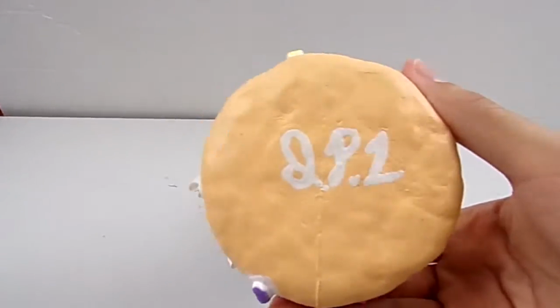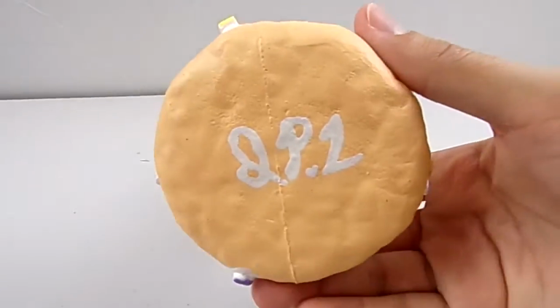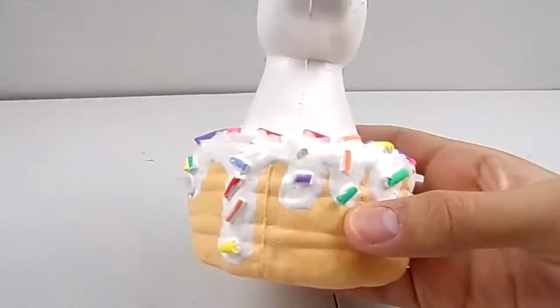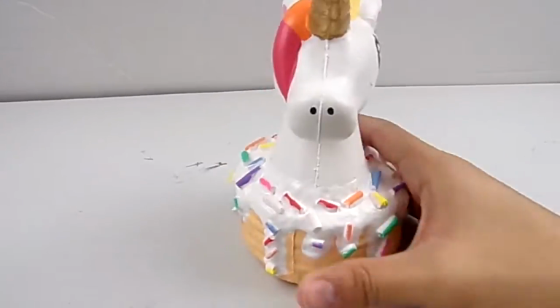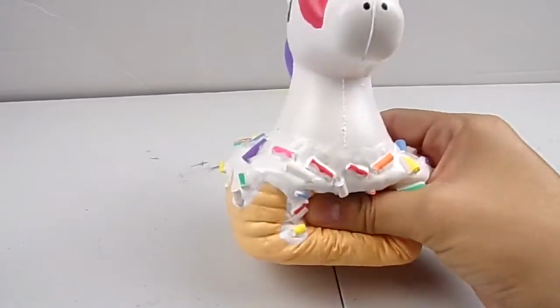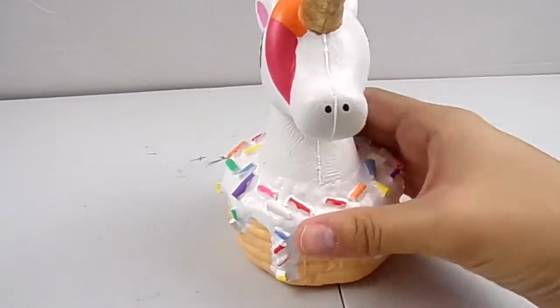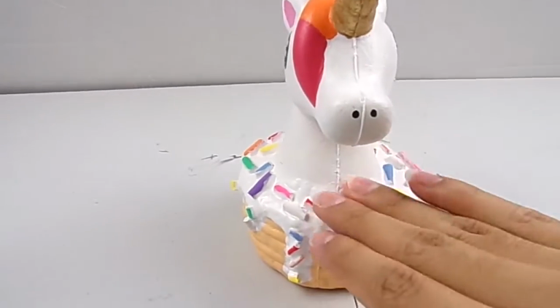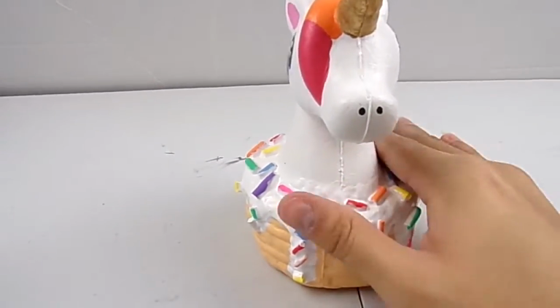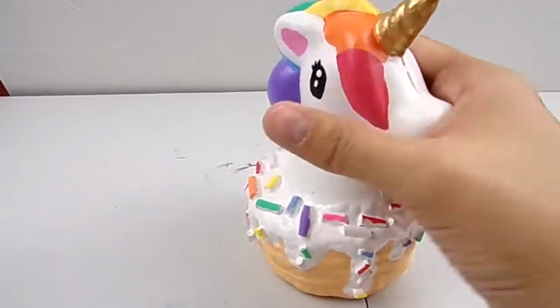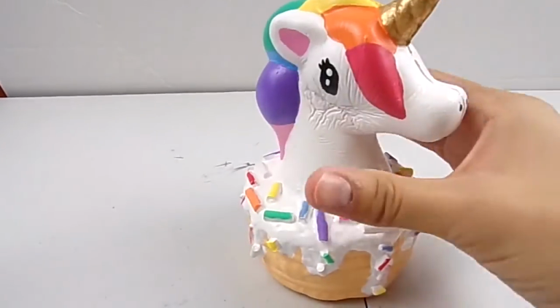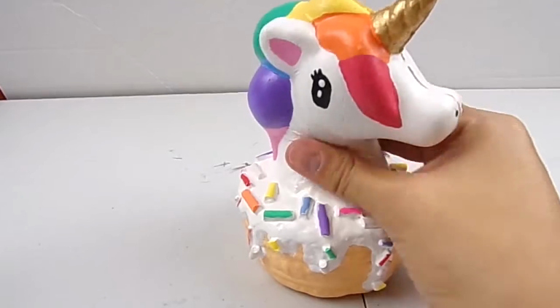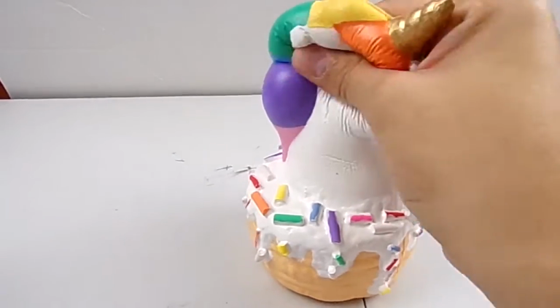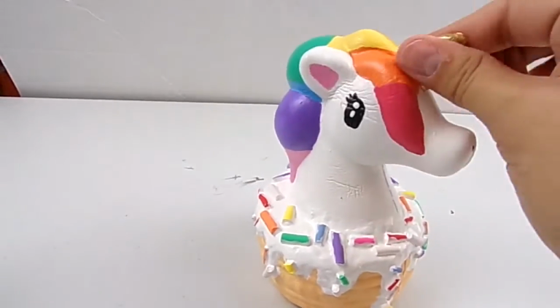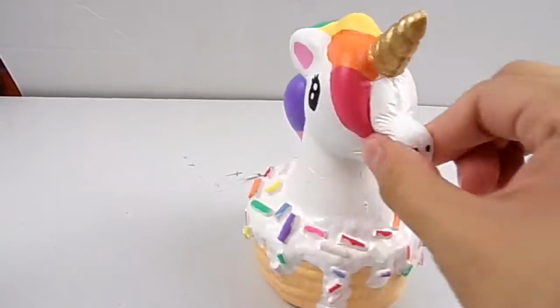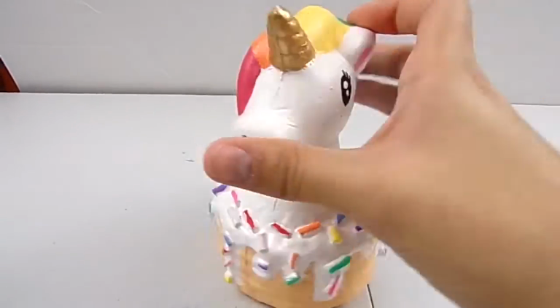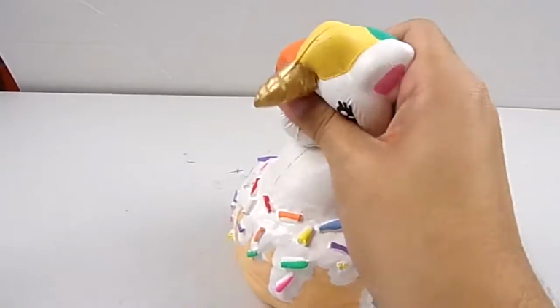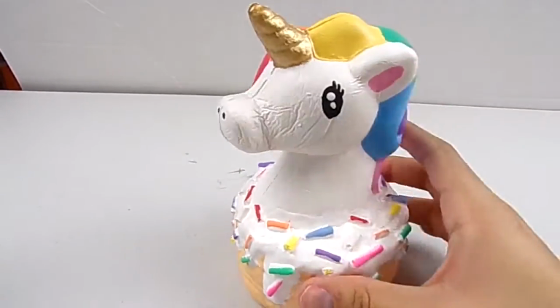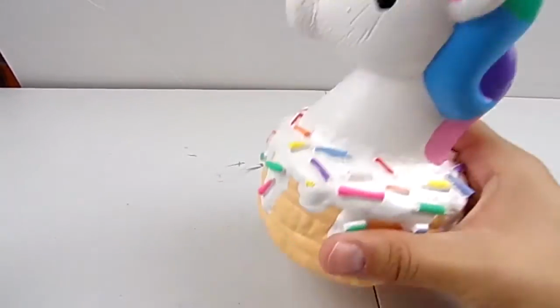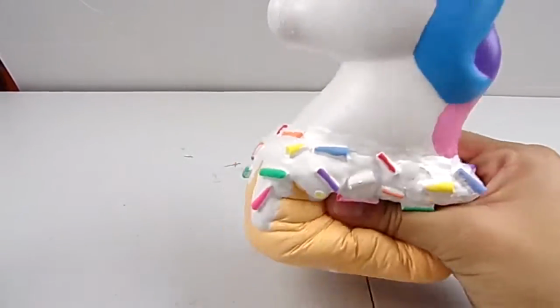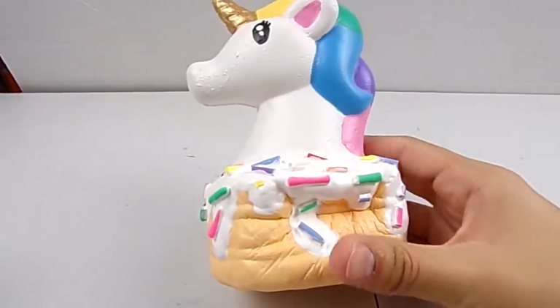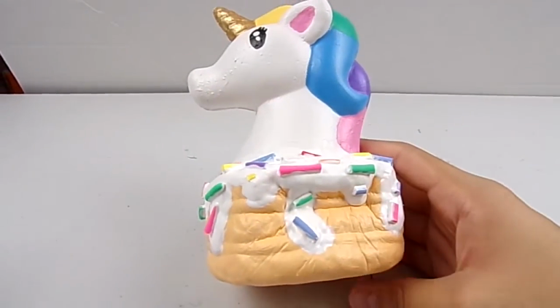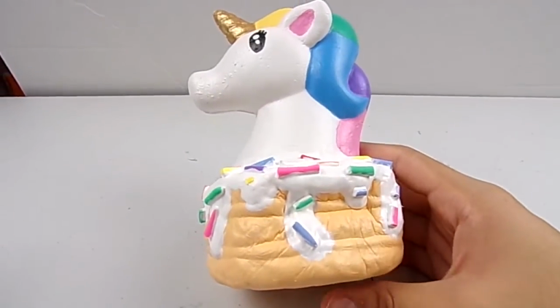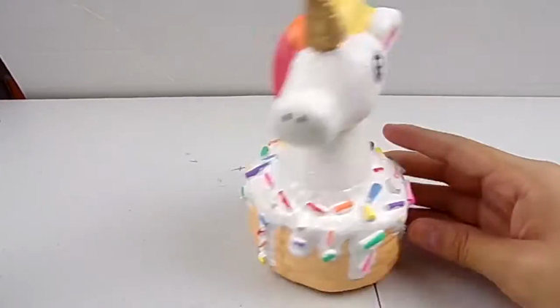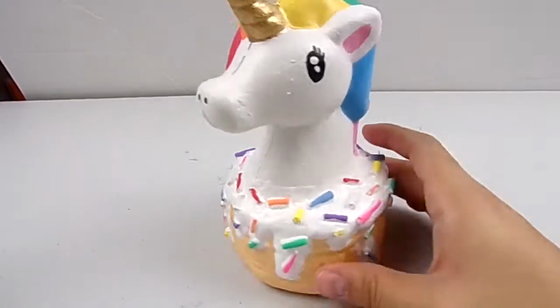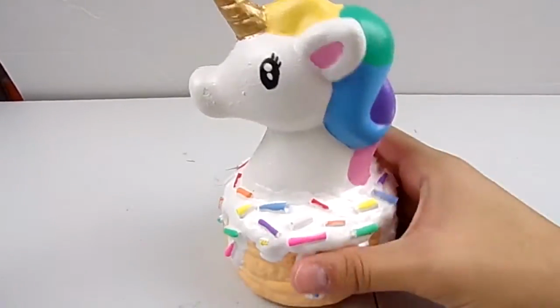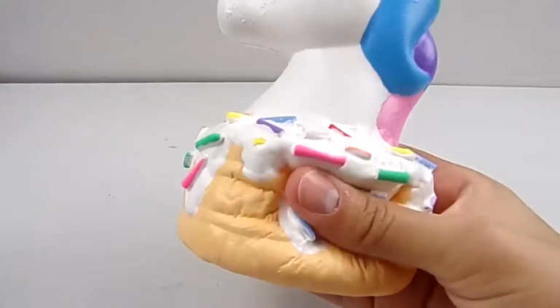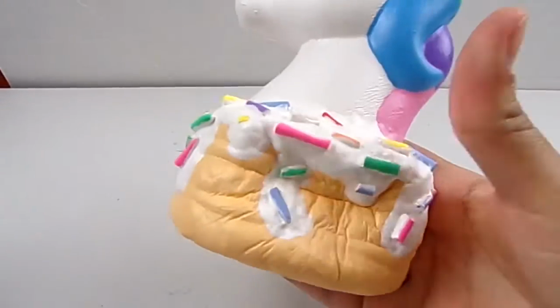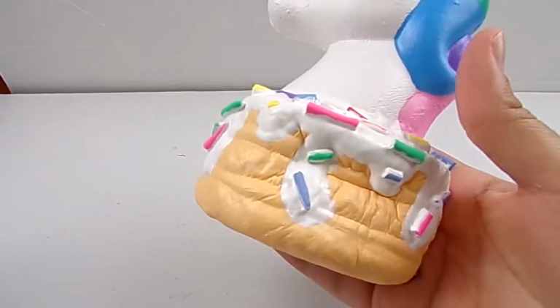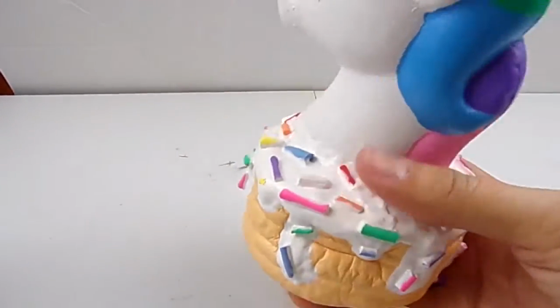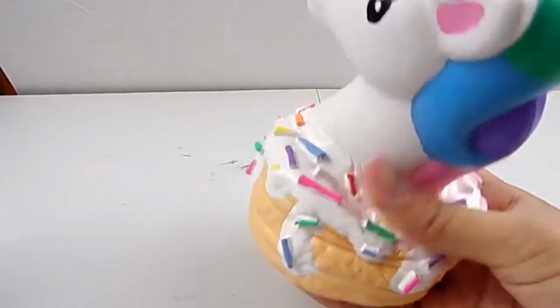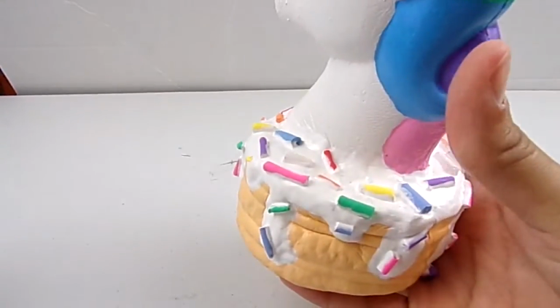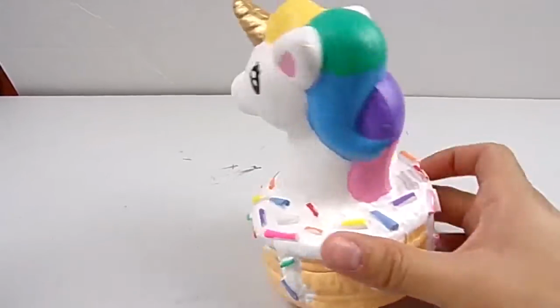I hope you all enjoyed how I repainted these squishies and I hope you enjoyed this week's video. Thank you so much for watching, and God bless.